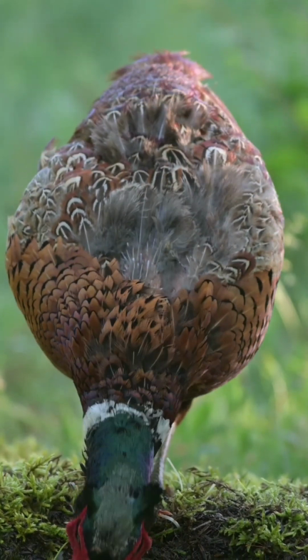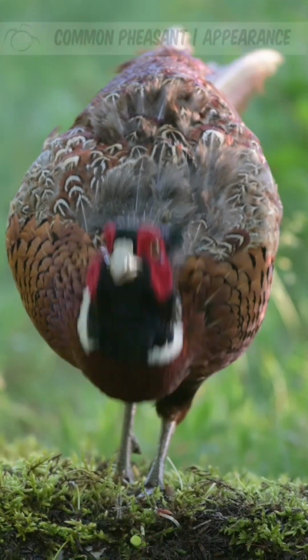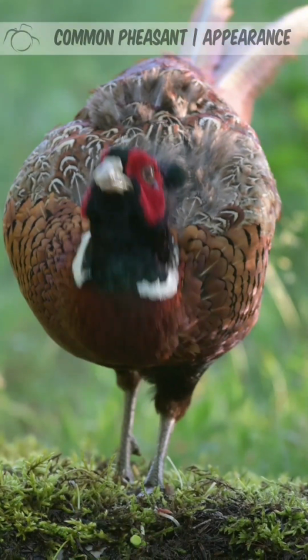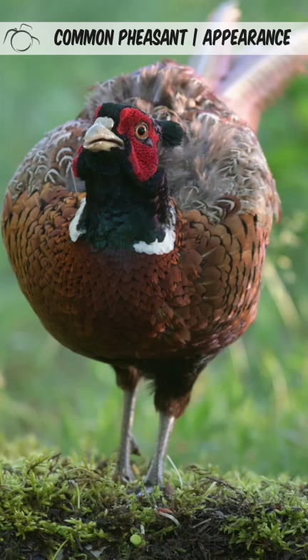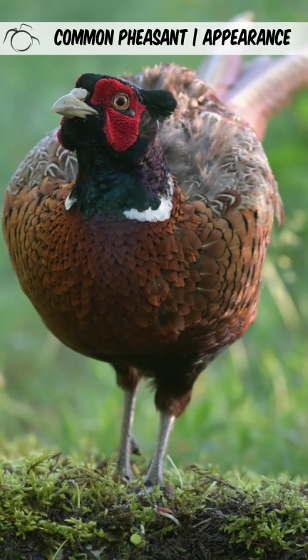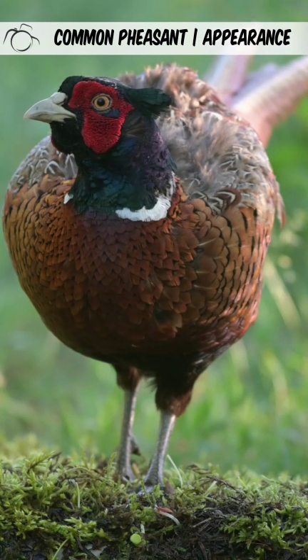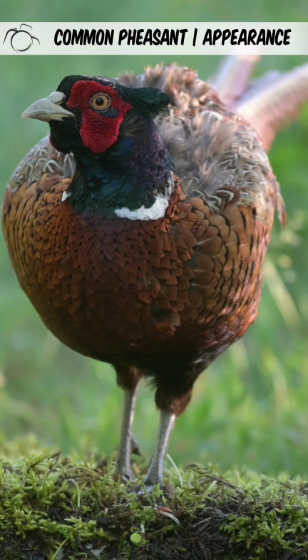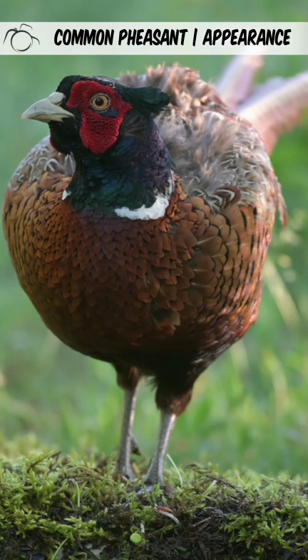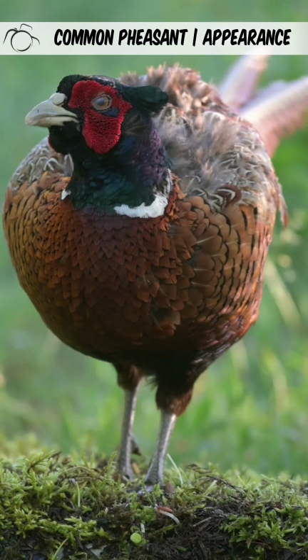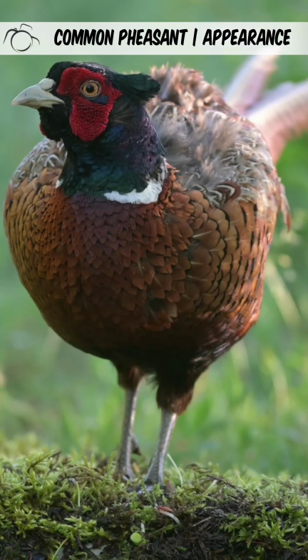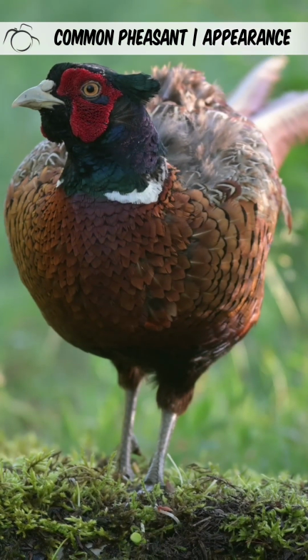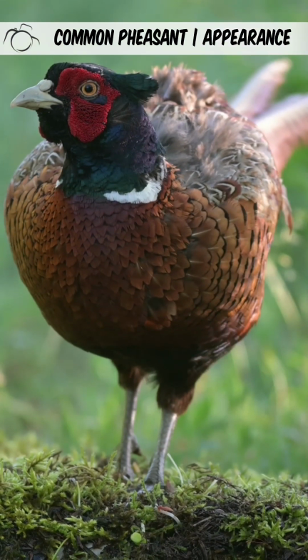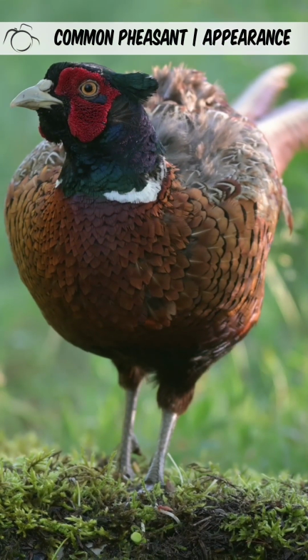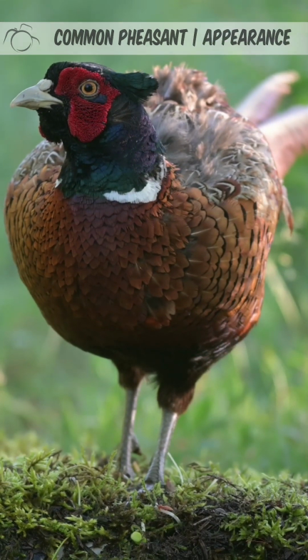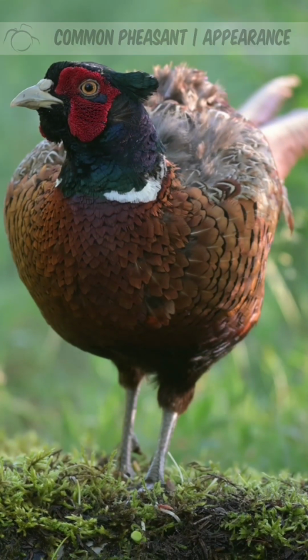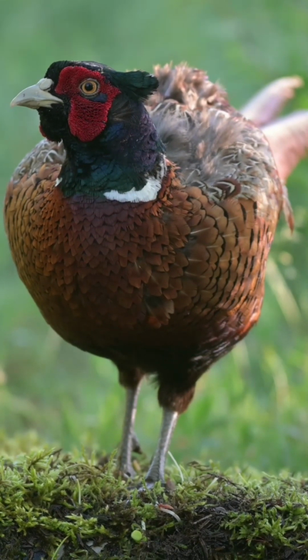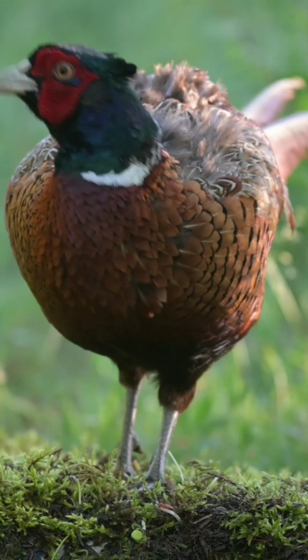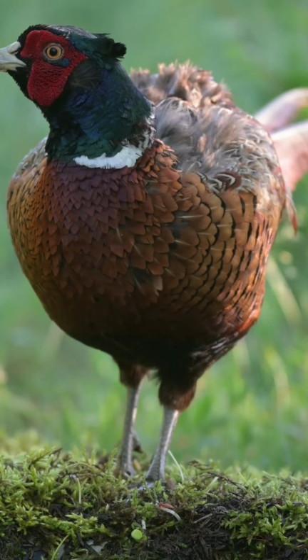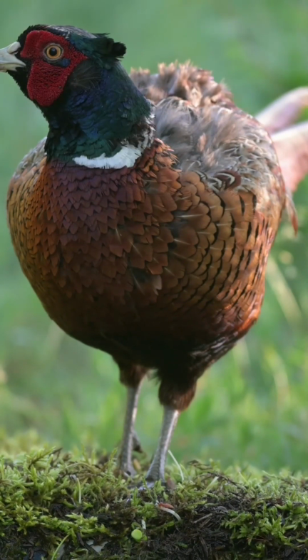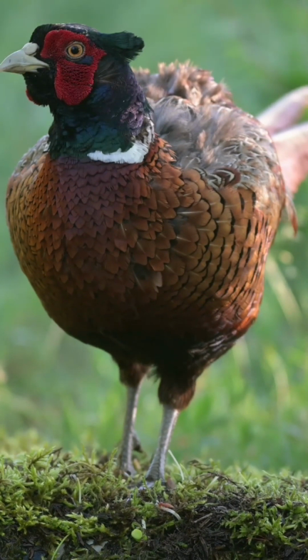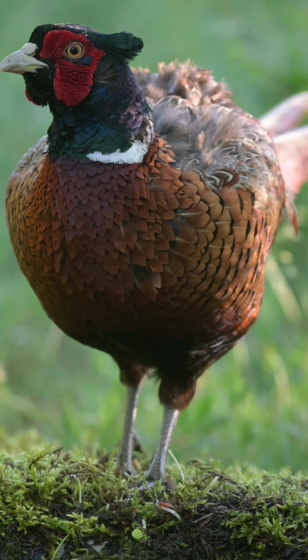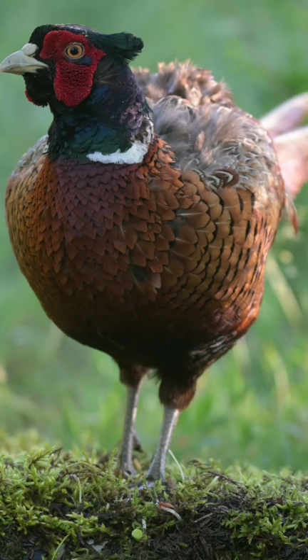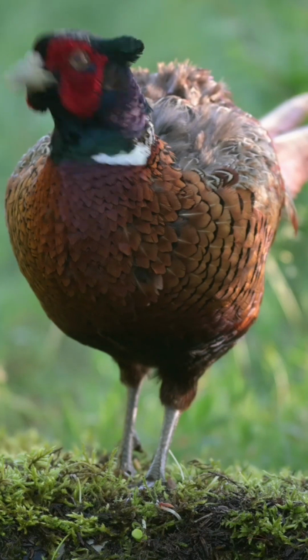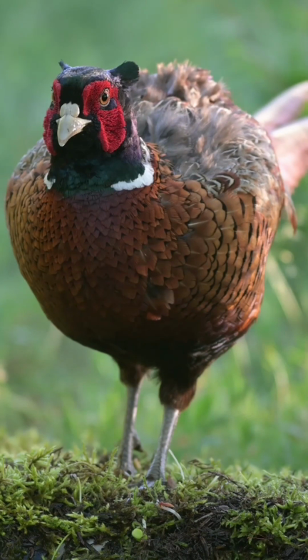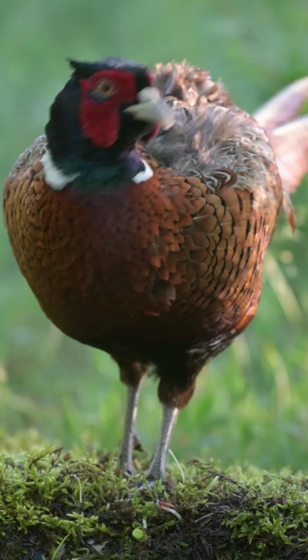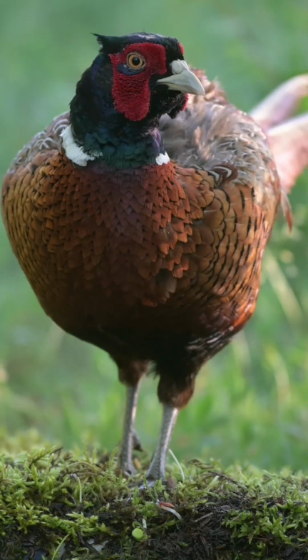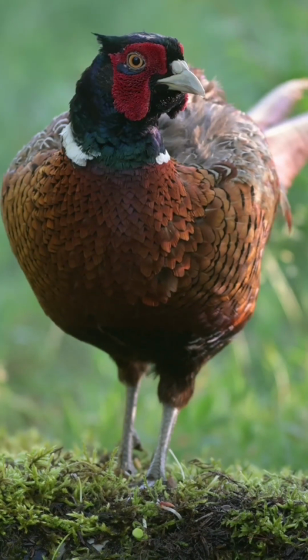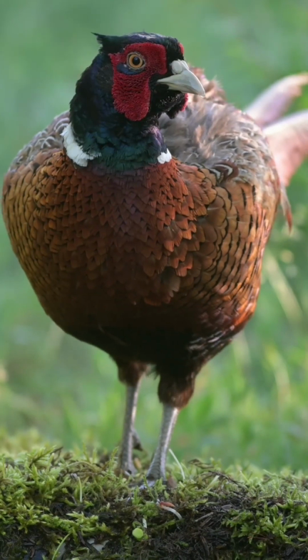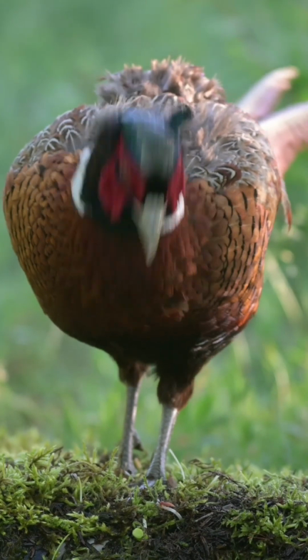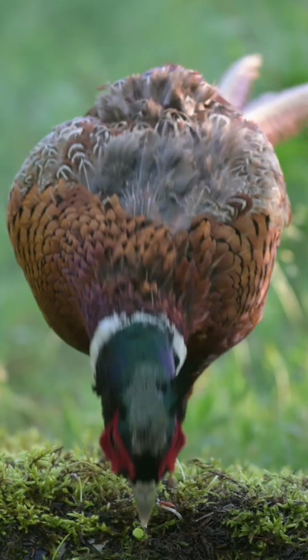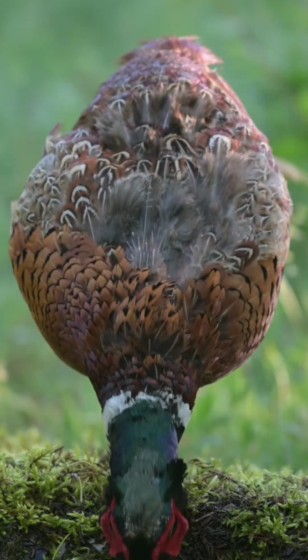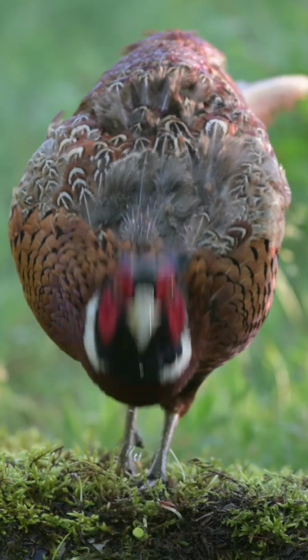Male pheasants exhibit striking bronze plumage, complemented by a red face and wattle, a green neck adorned with a white ring, and an elongated tail.